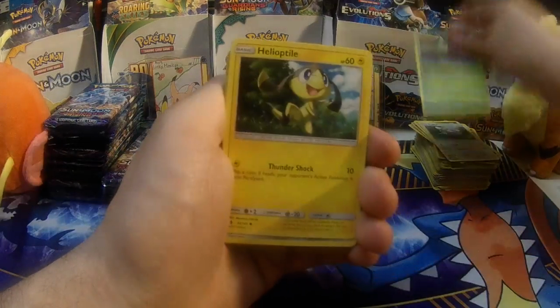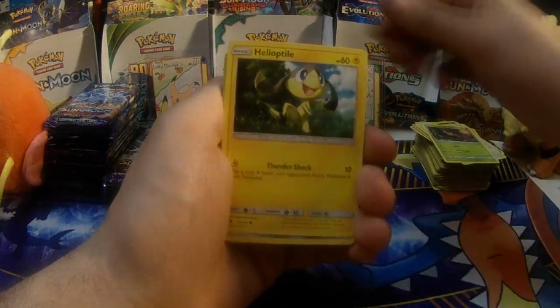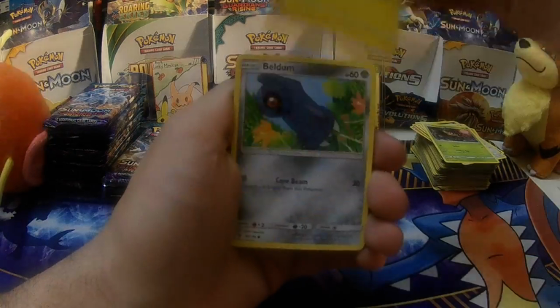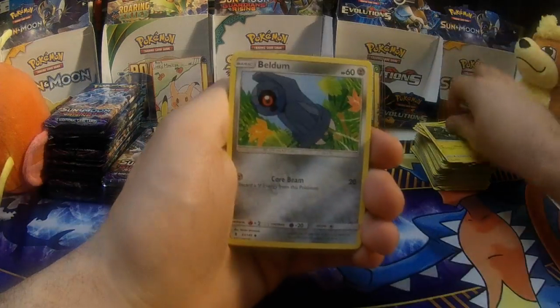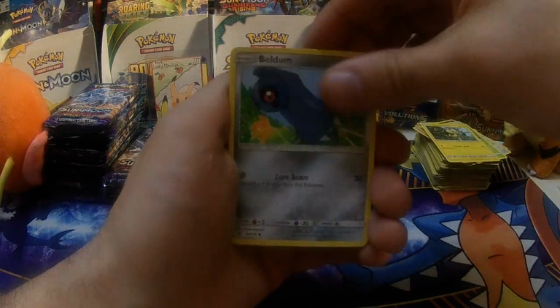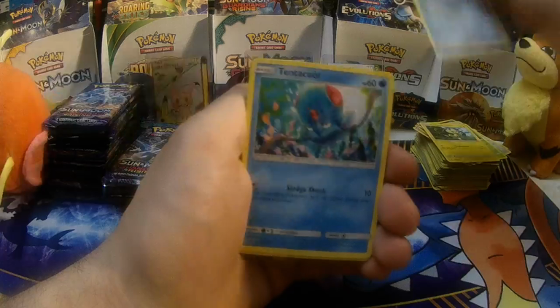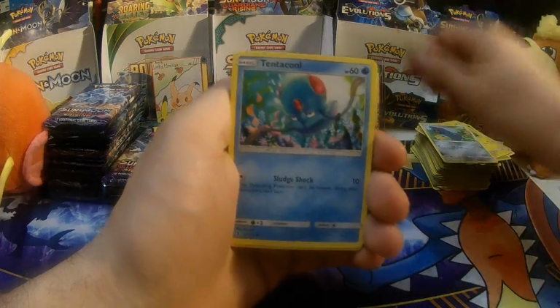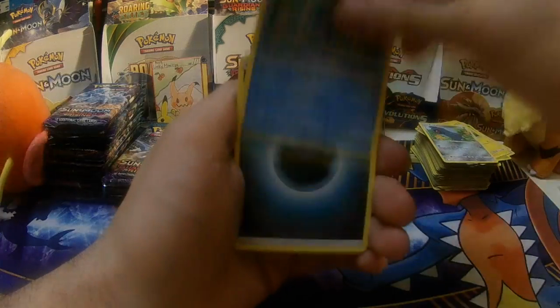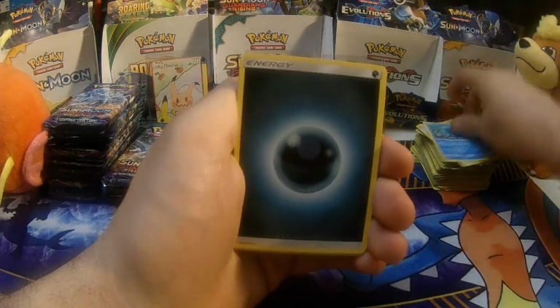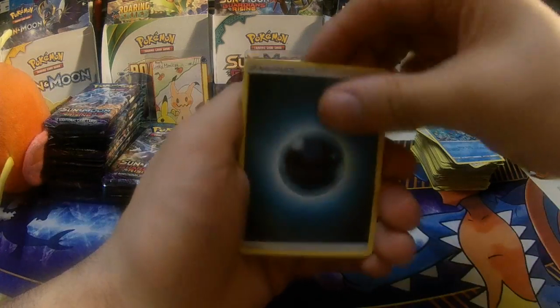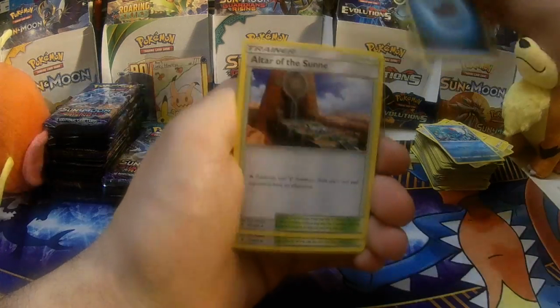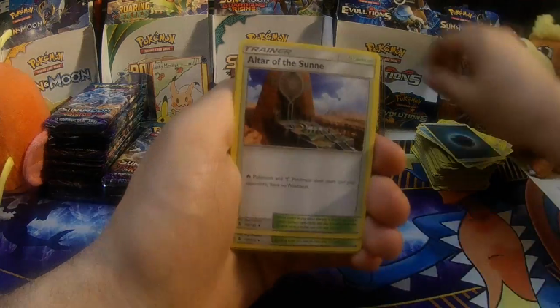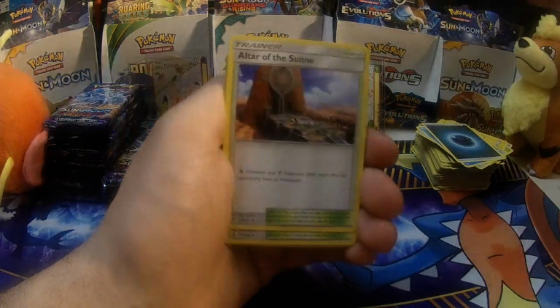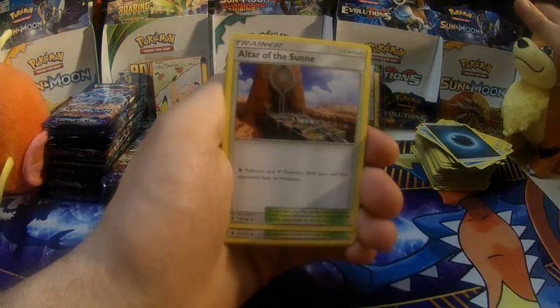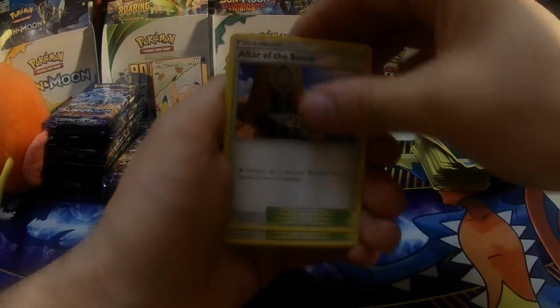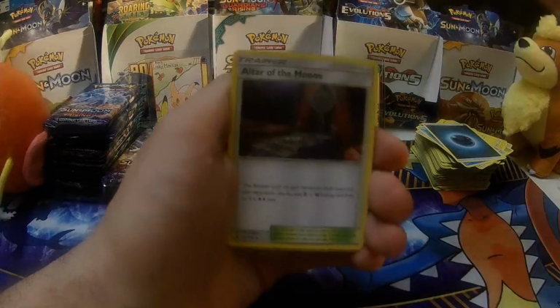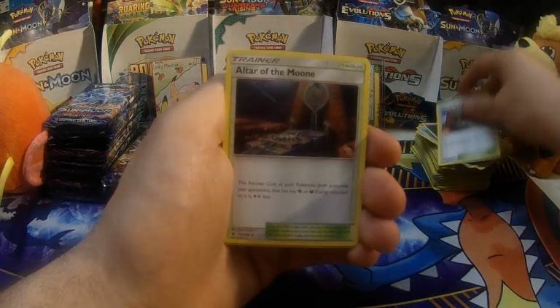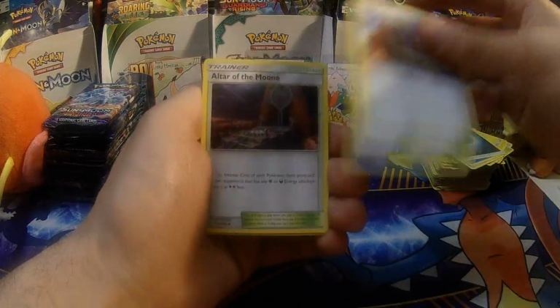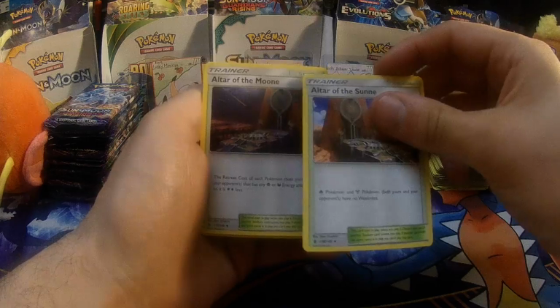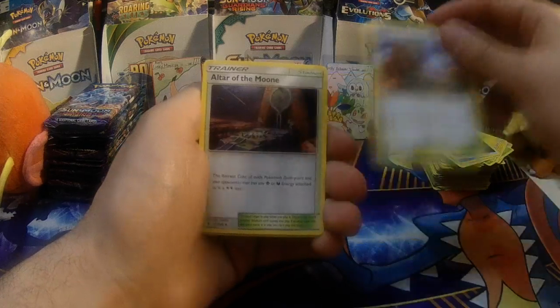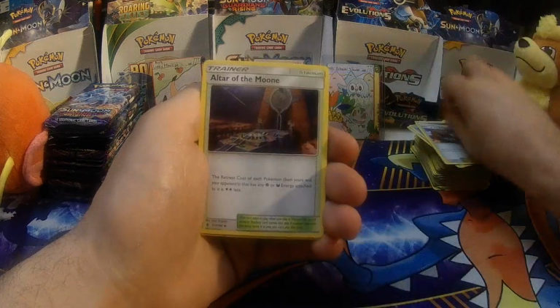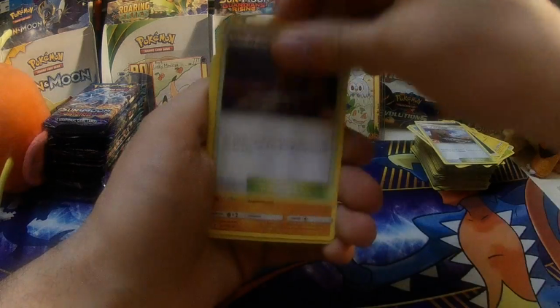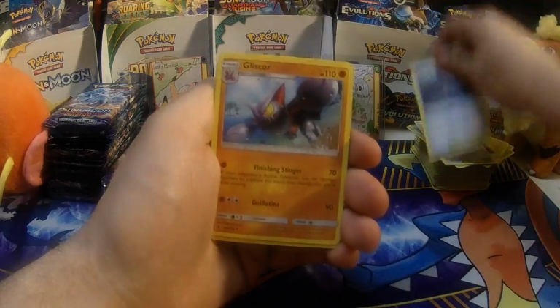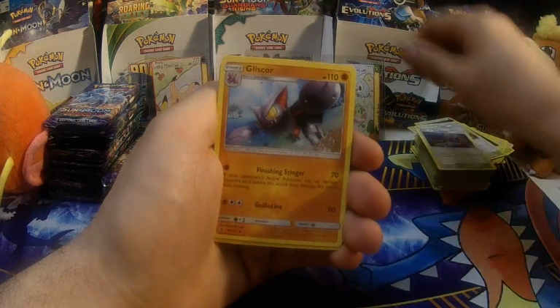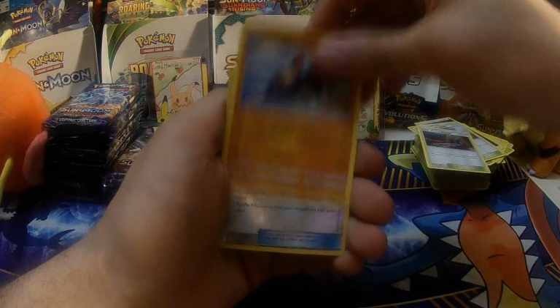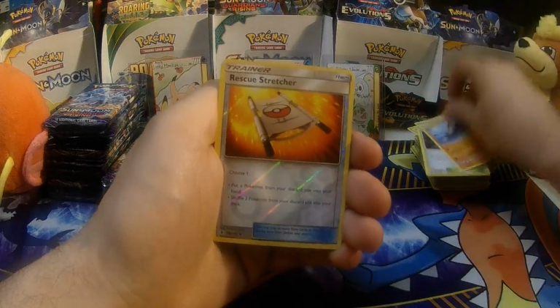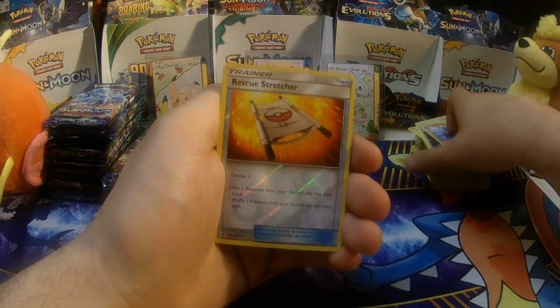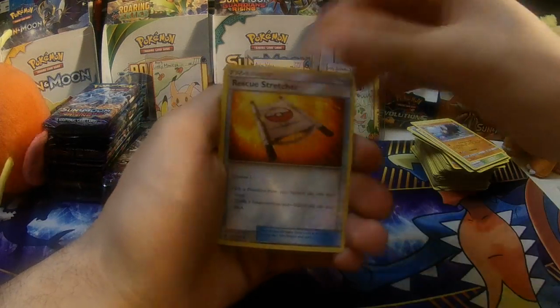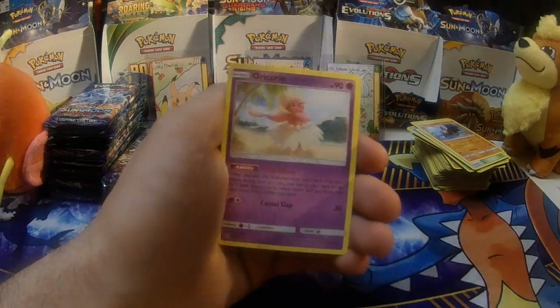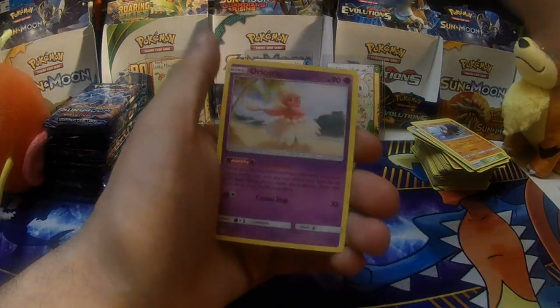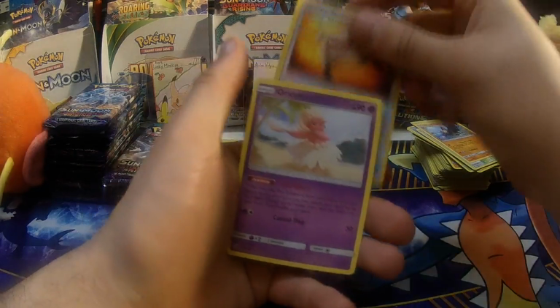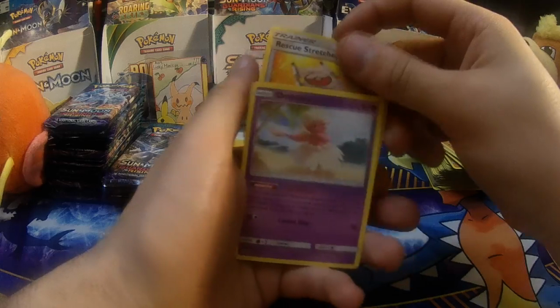Phantump, Helioptile, Feldum, Tentacool, Darkness Energy, Altar of the Sun, Altar of the Moon, Gliscor, Rescue Stretcher, and Oricorio.